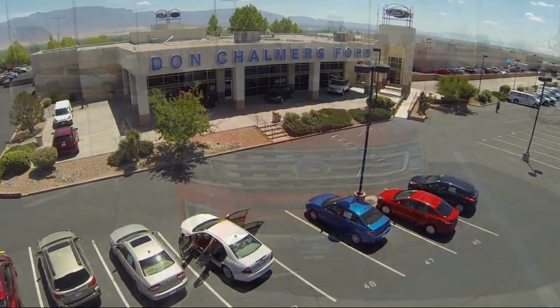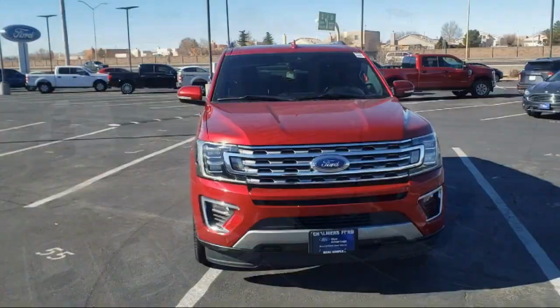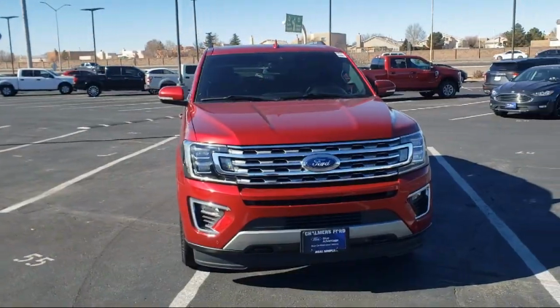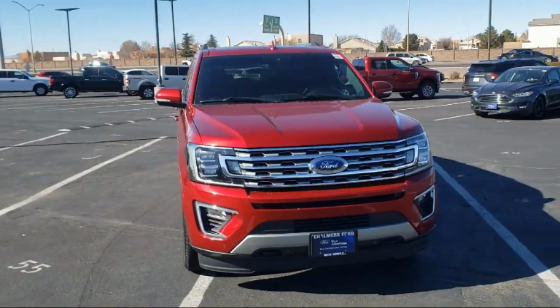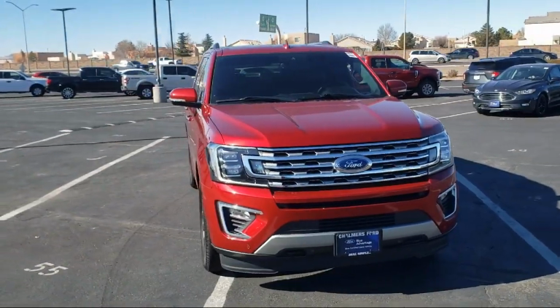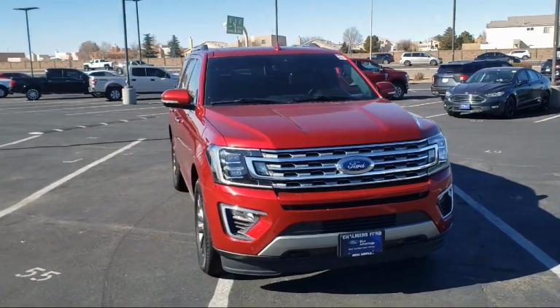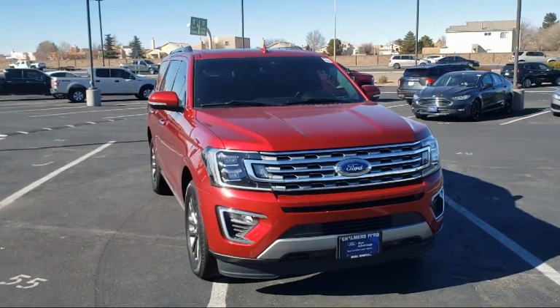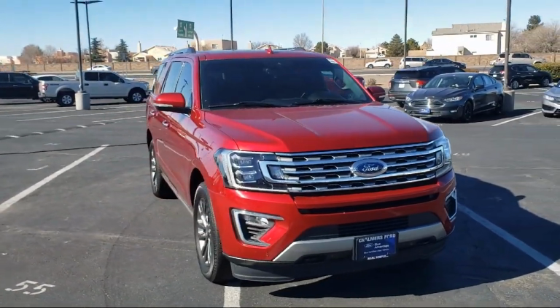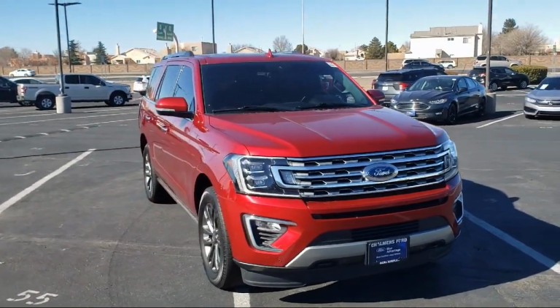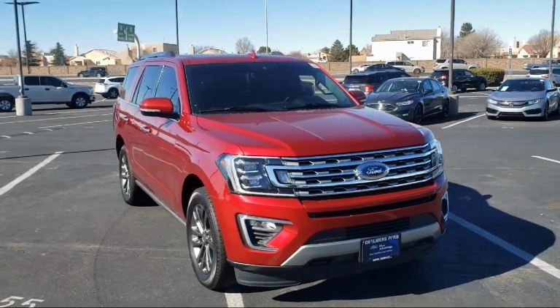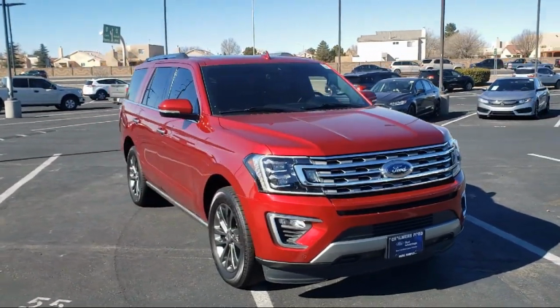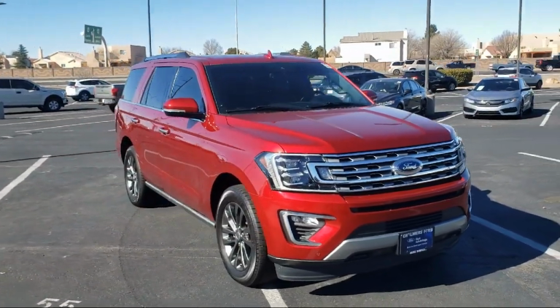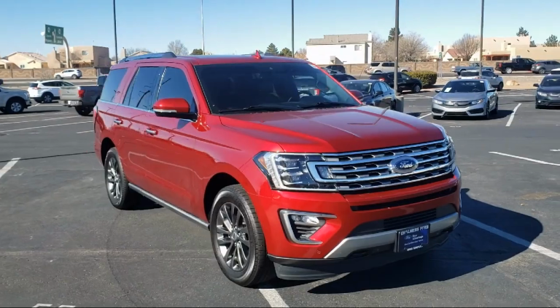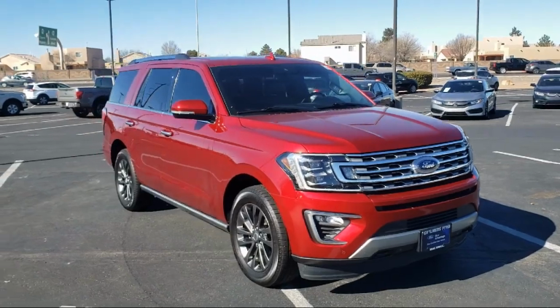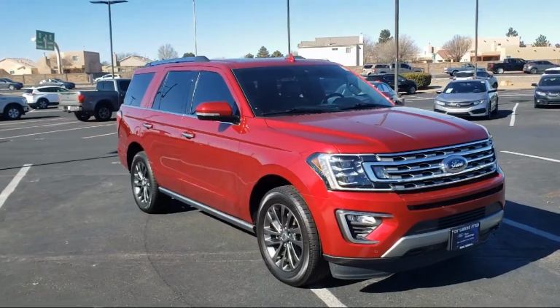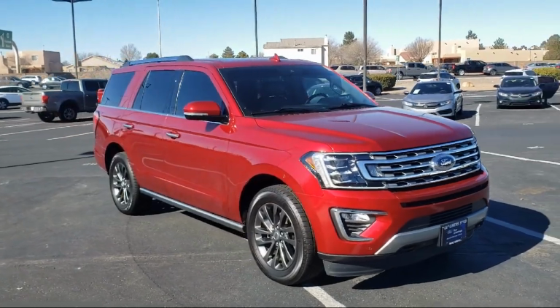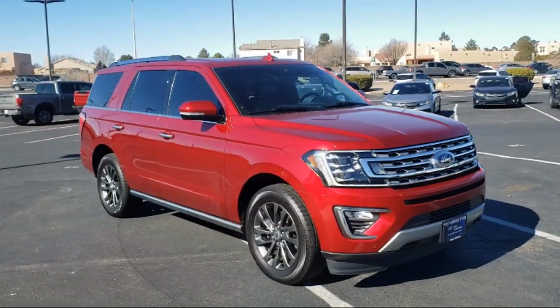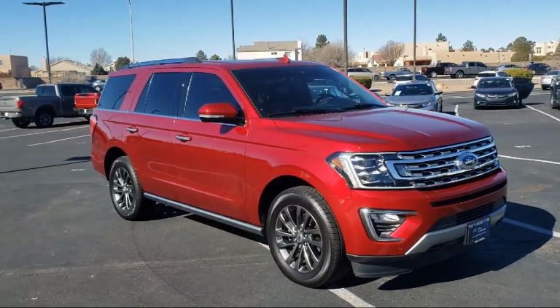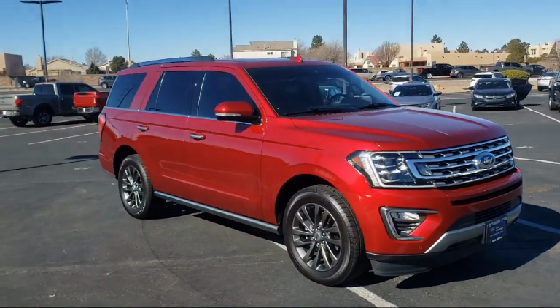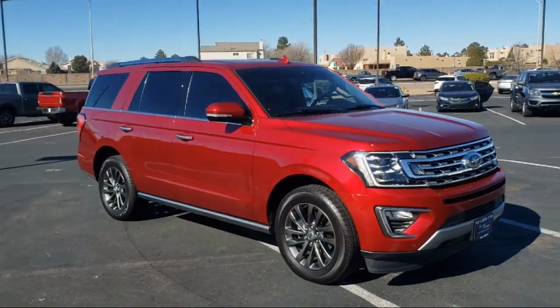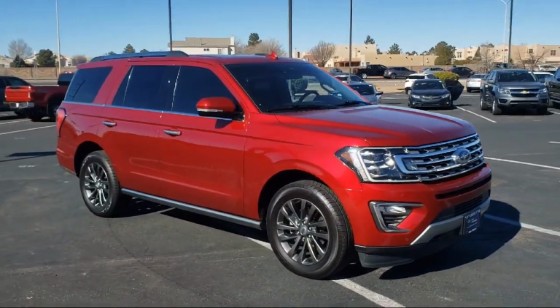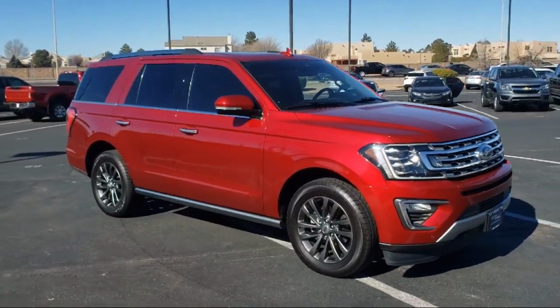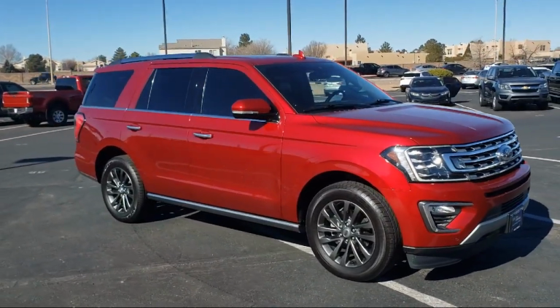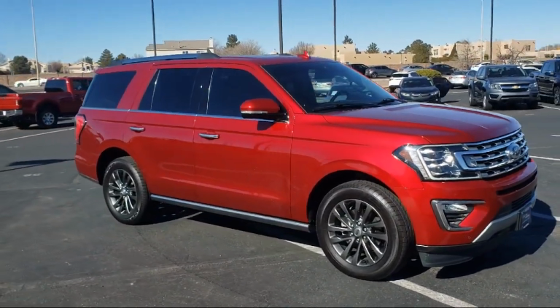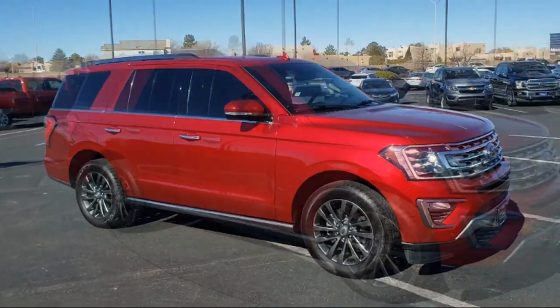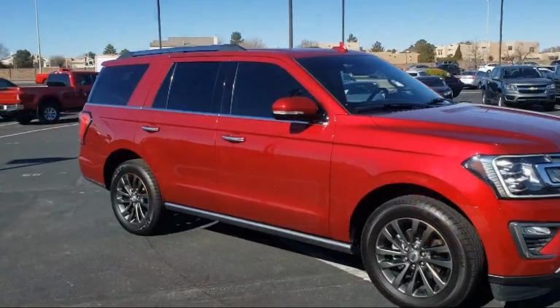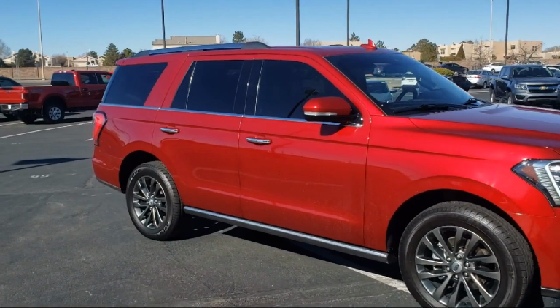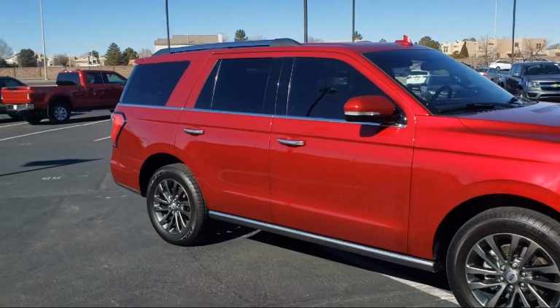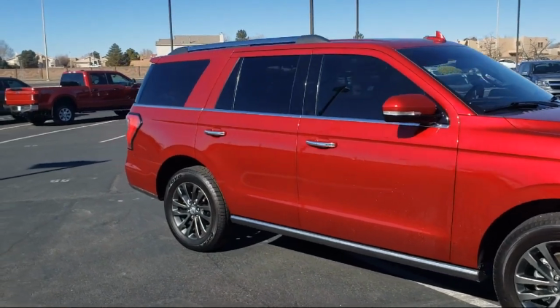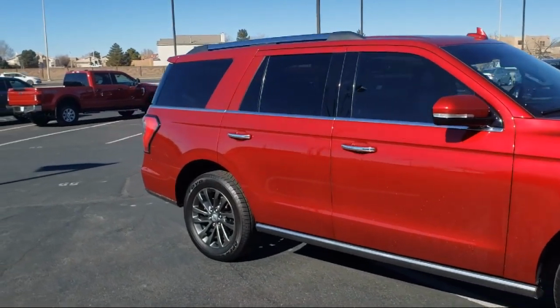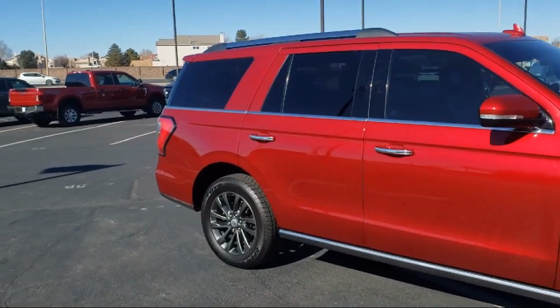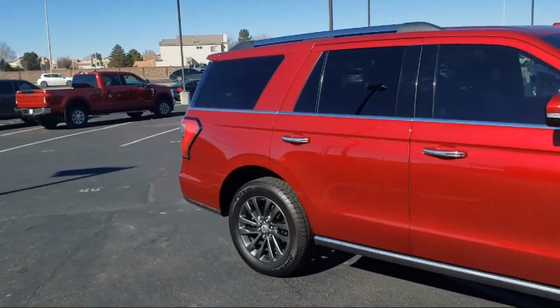It comes equipped with a lane keeping system, Sirius XM satellite radio, fully automatic headlights, rear view camera, leather wrapped steering wheel, and roof rack.